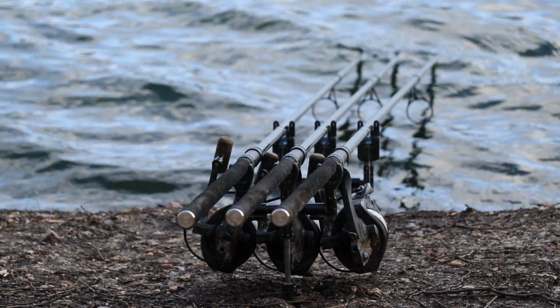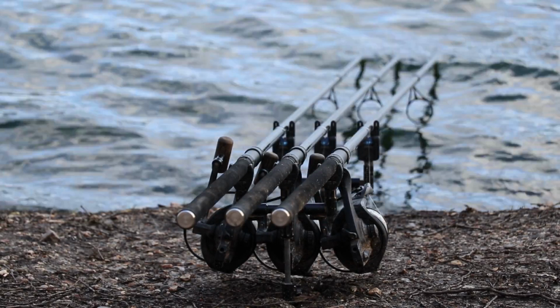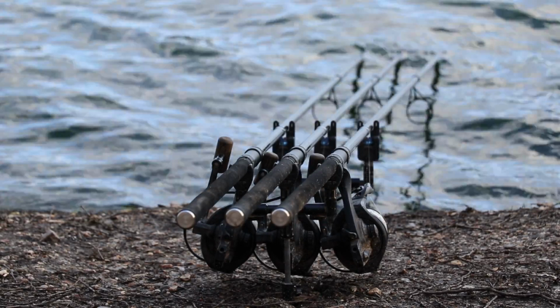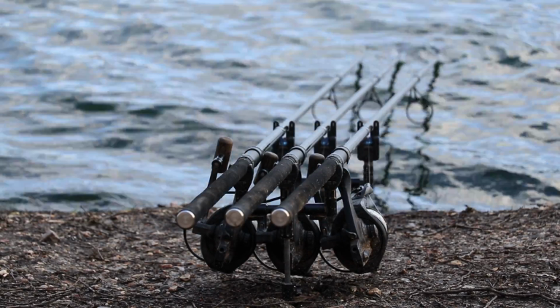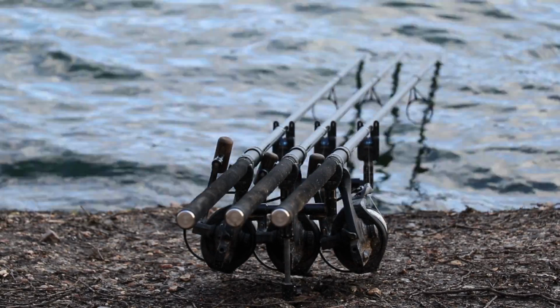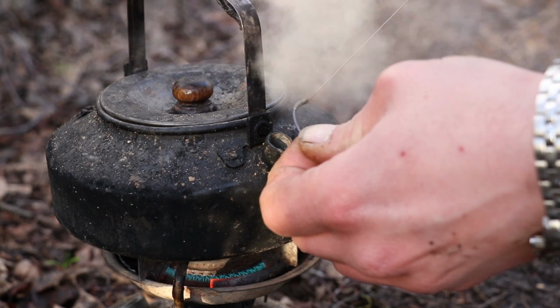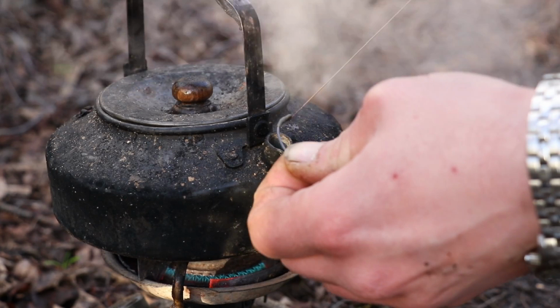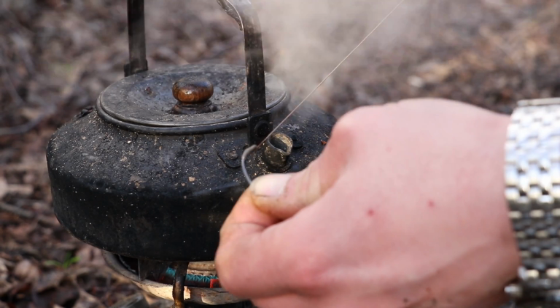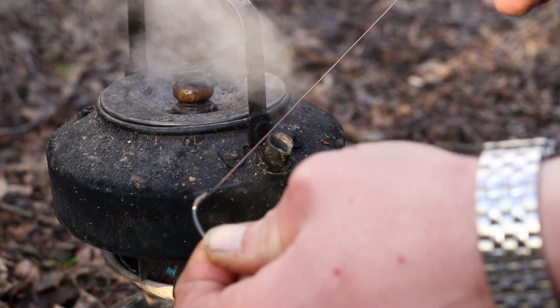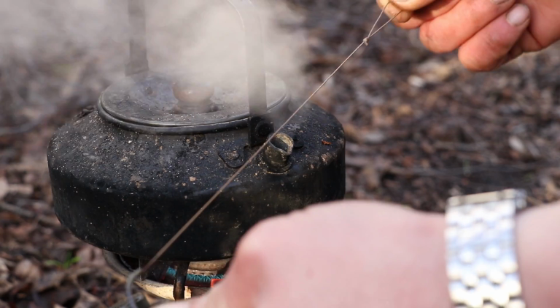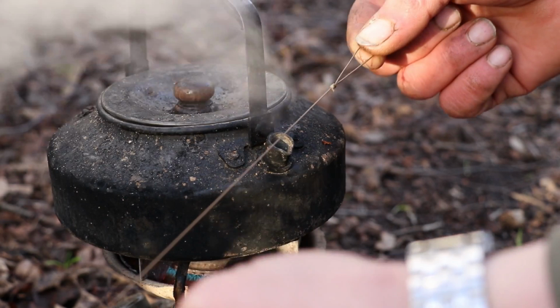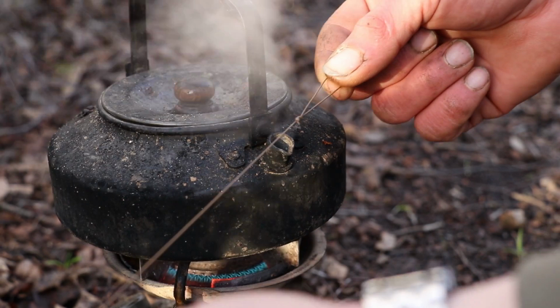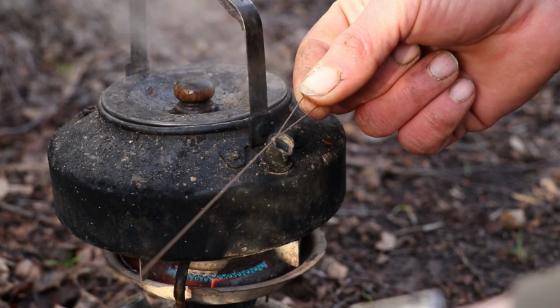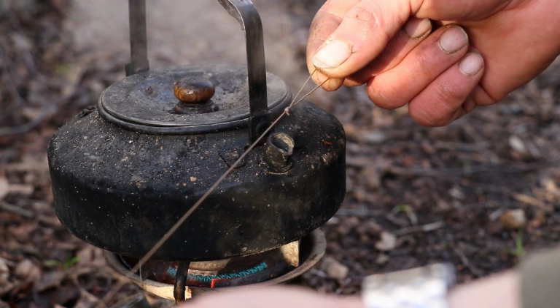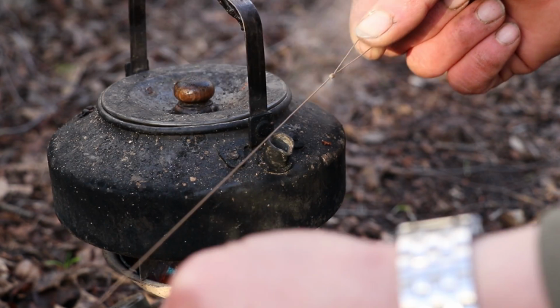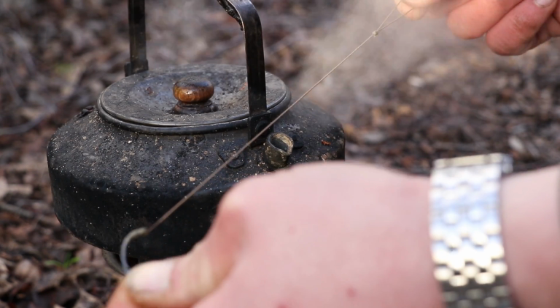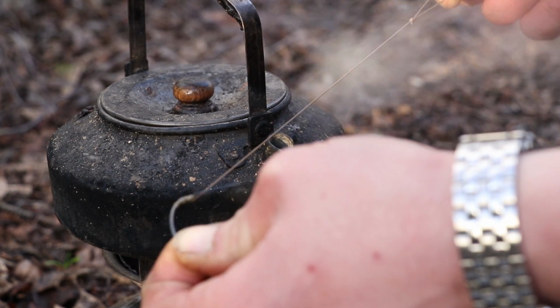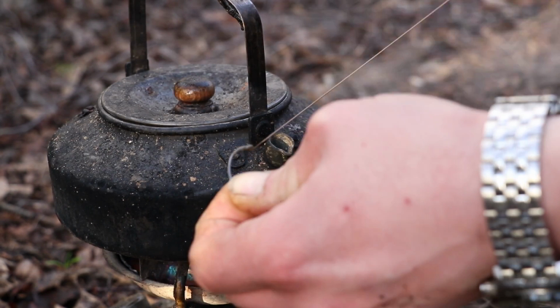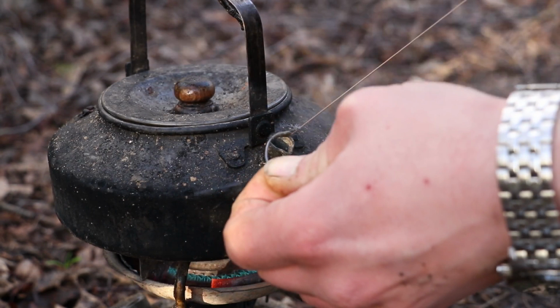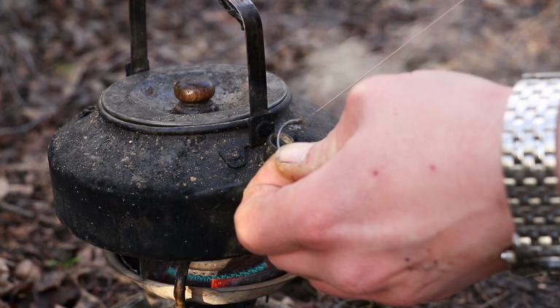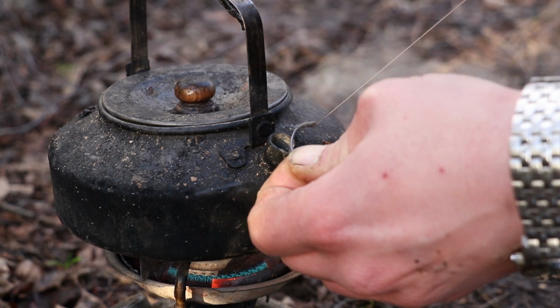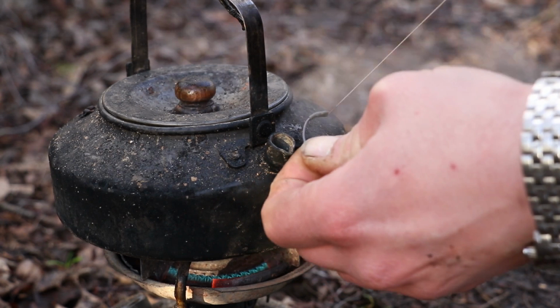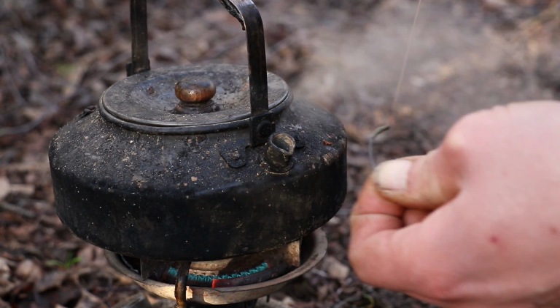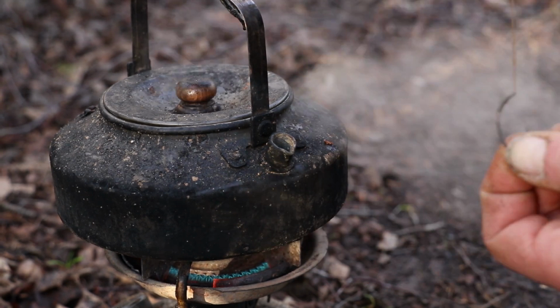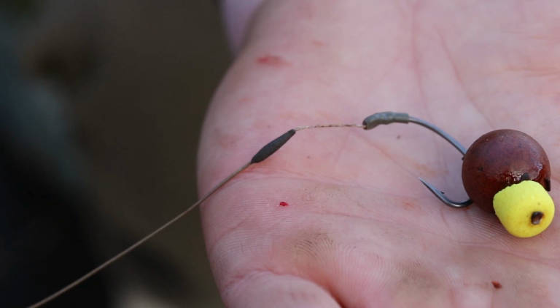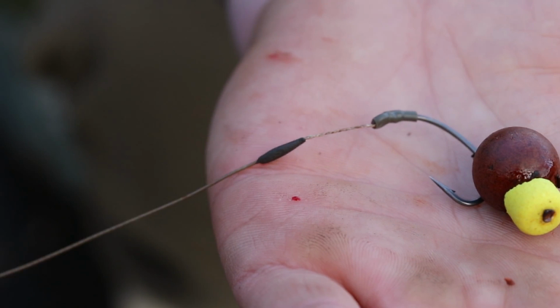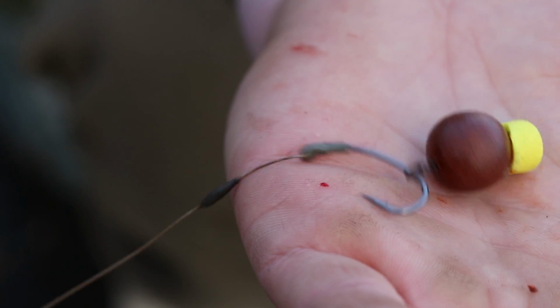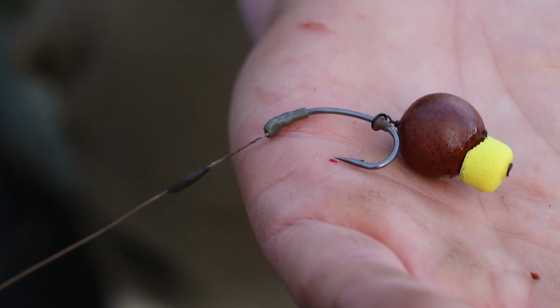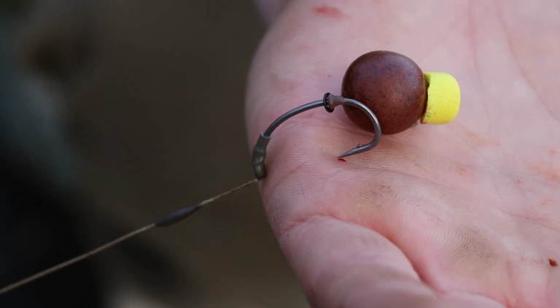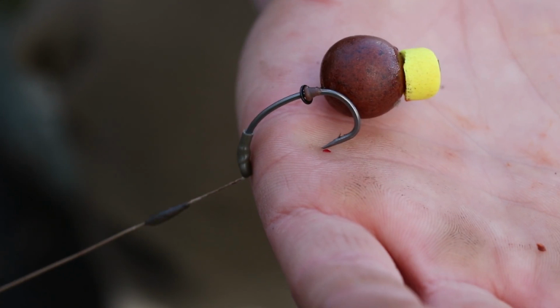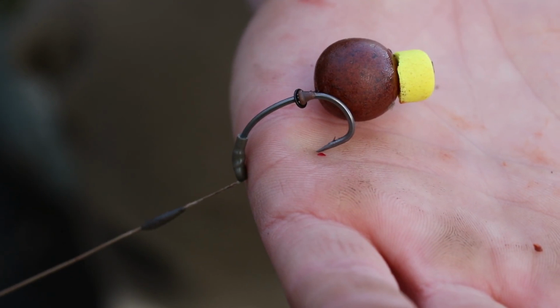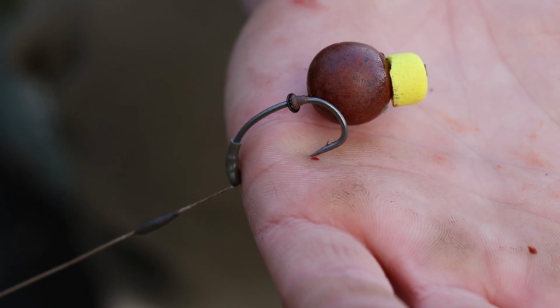If you're thinking about trying the German rig, or you already use a German rig, take these little tweaks and give them a go for yourself. These have caught me some massive fish from some very difficult waters. Go give it a go in your own angling.